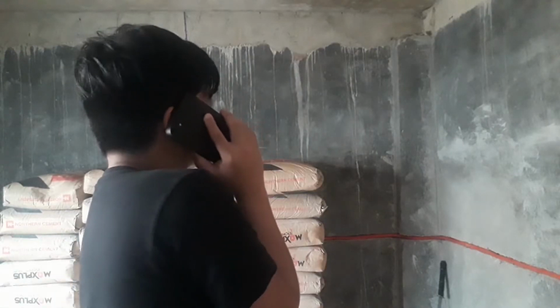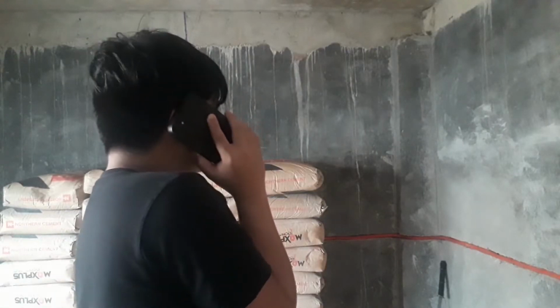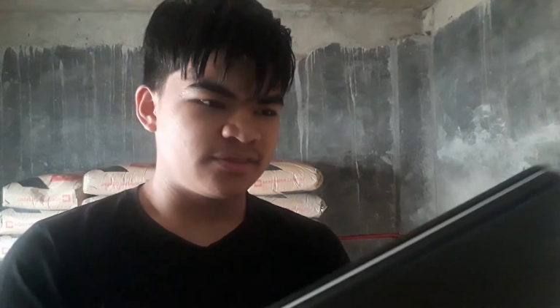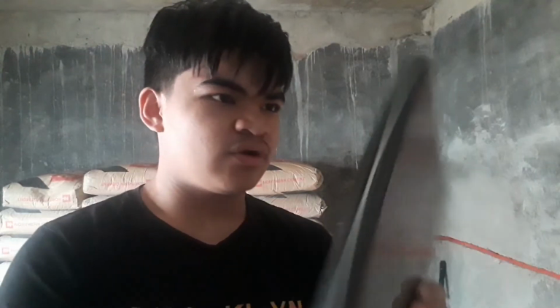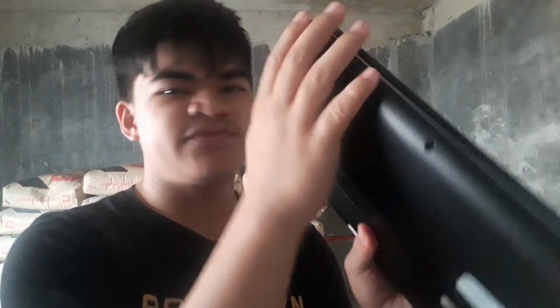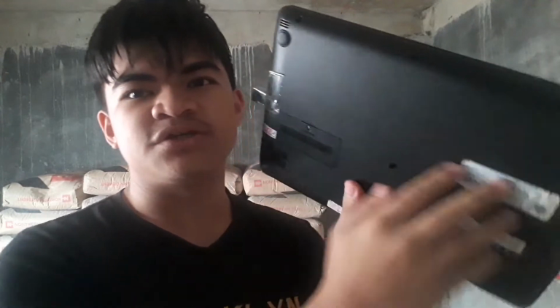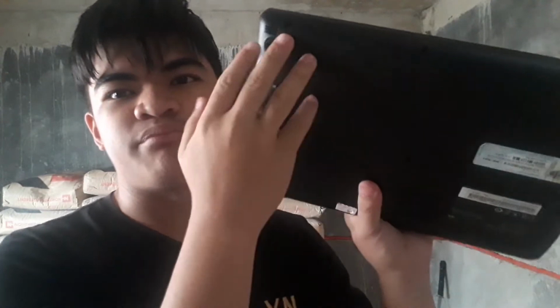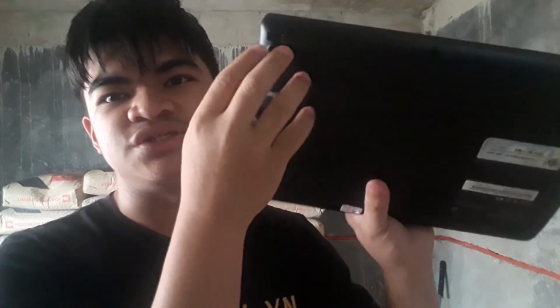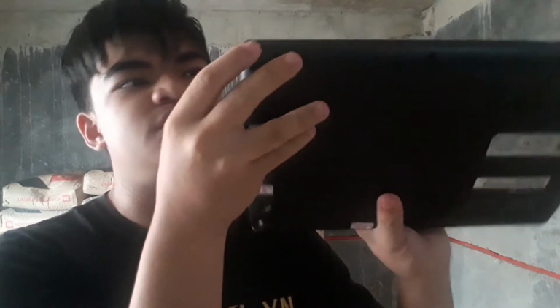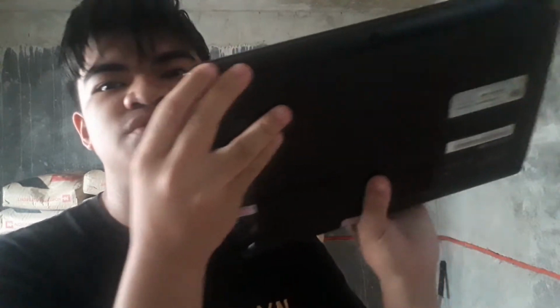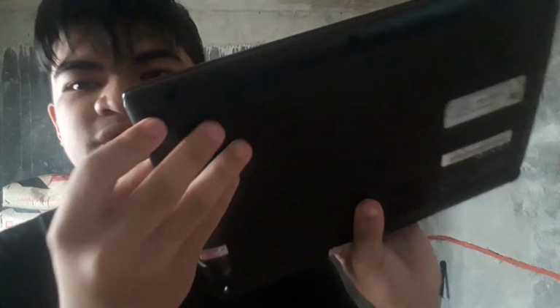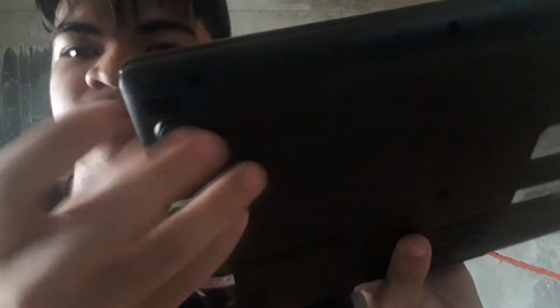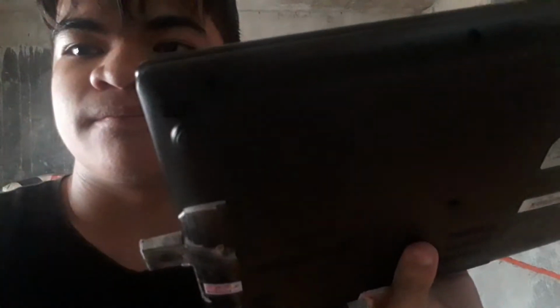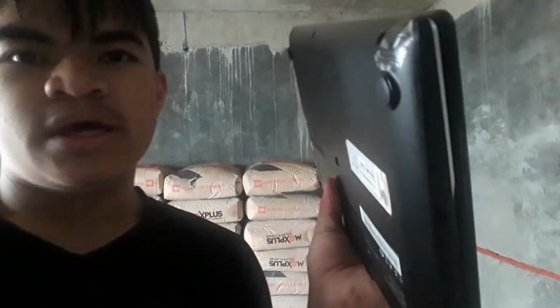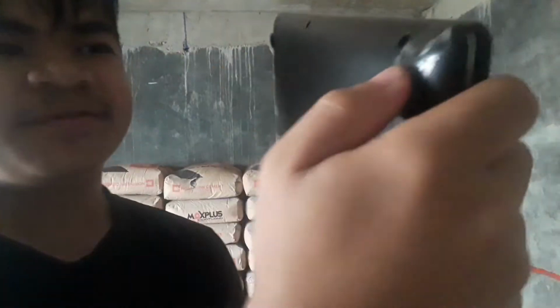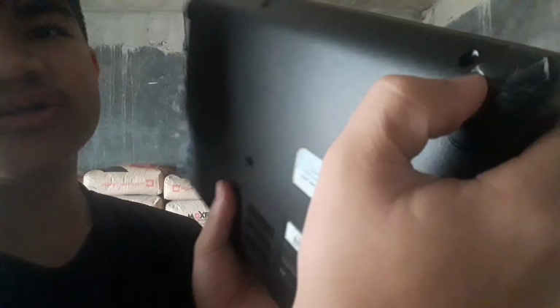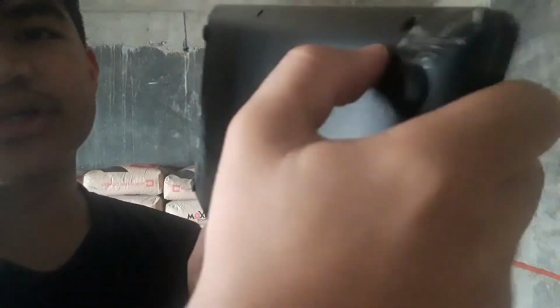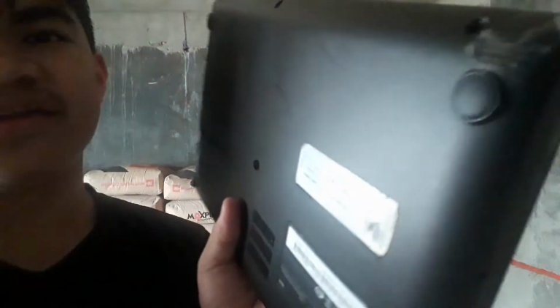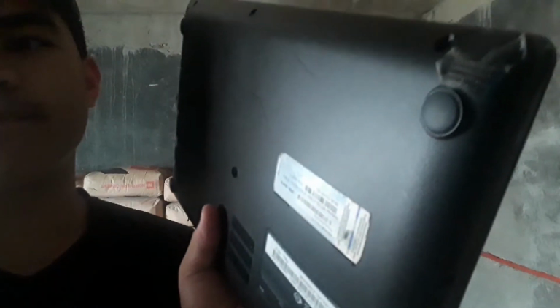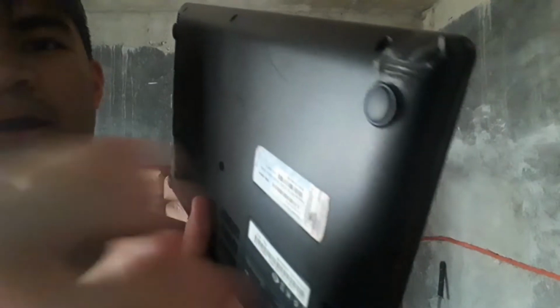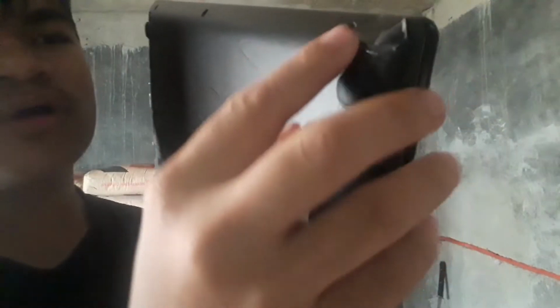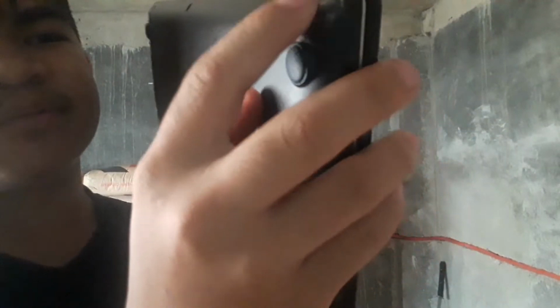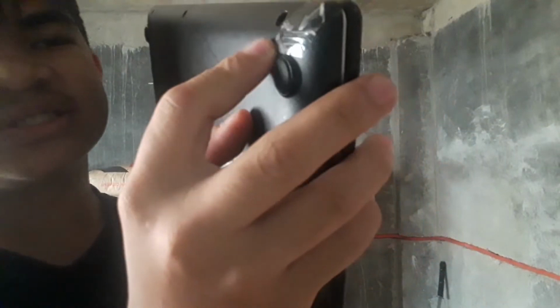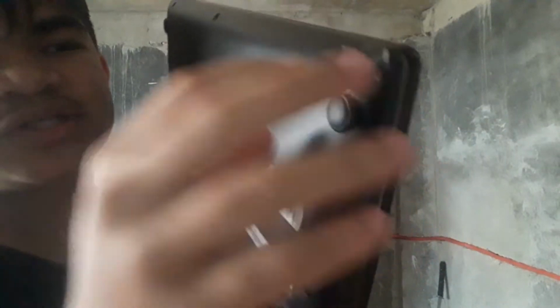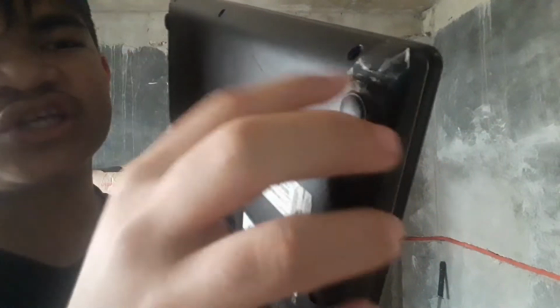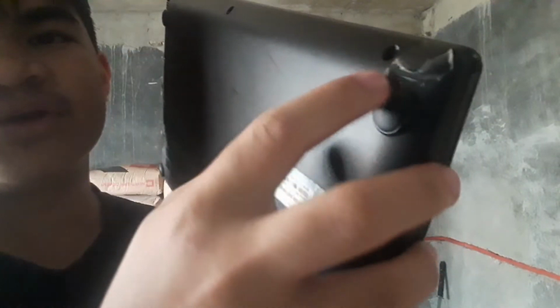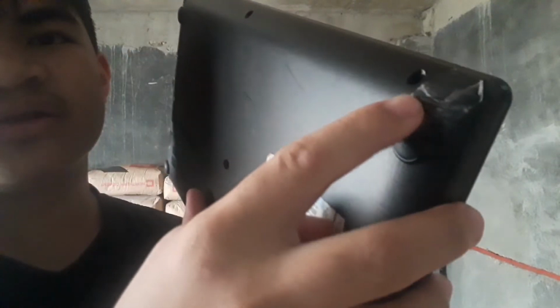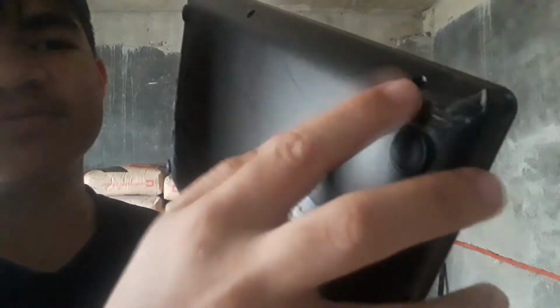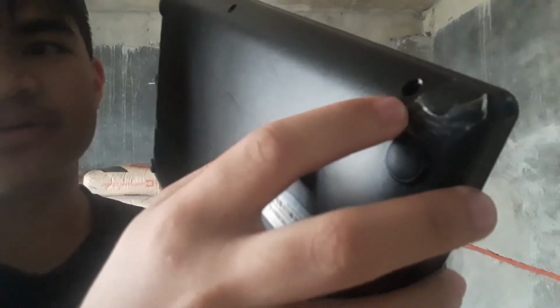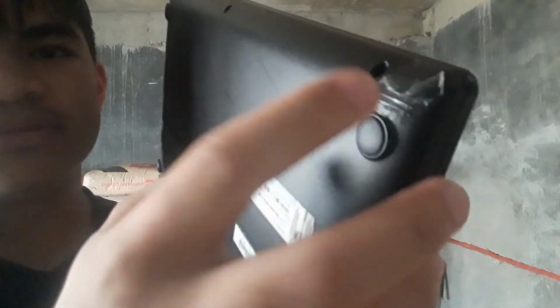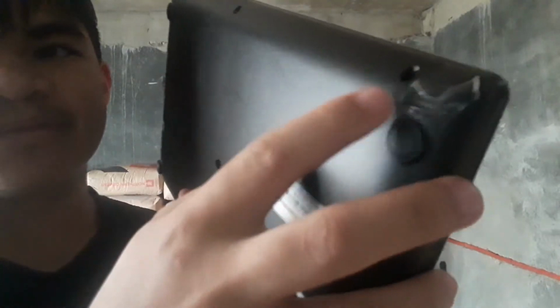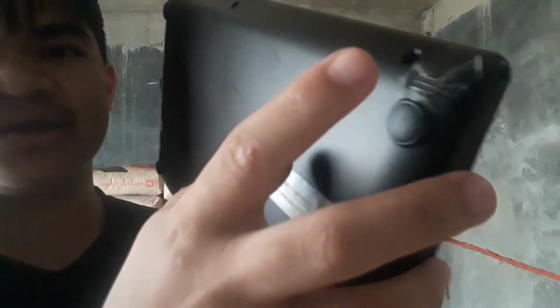And one more thing — some of the speakers are busted, like this speaker right here. This speaker still works fine though. The fact why I put tape on it was because I don't want dust coming into the speaker because it might break it.